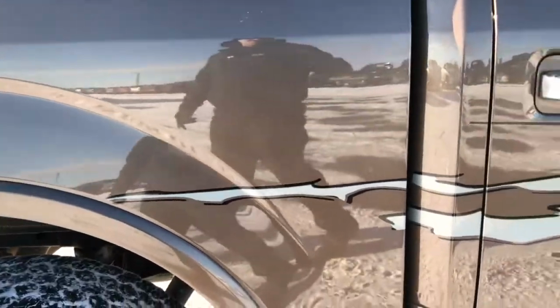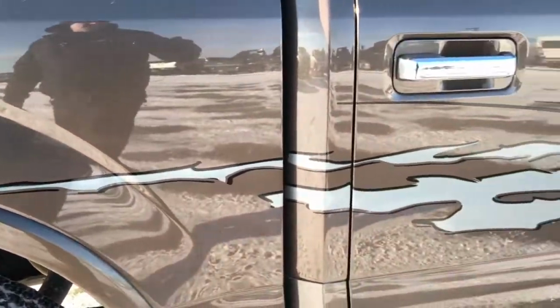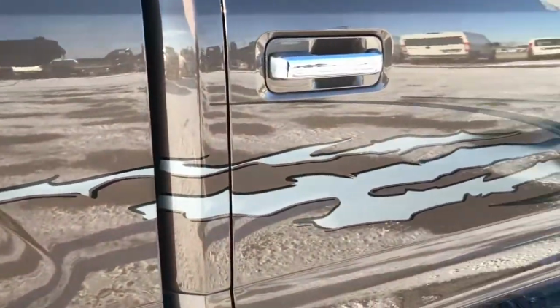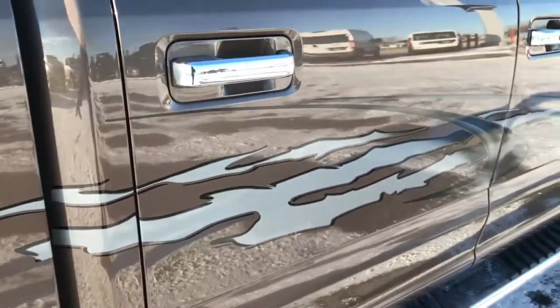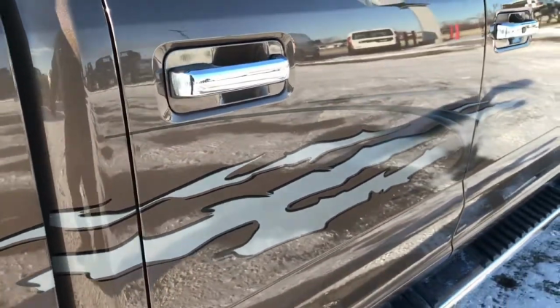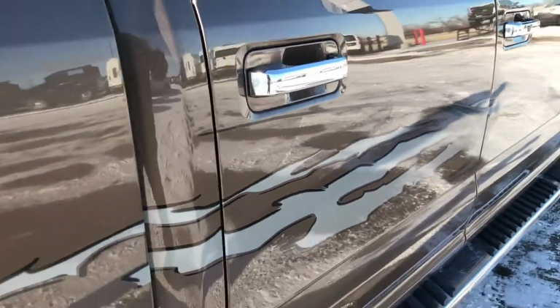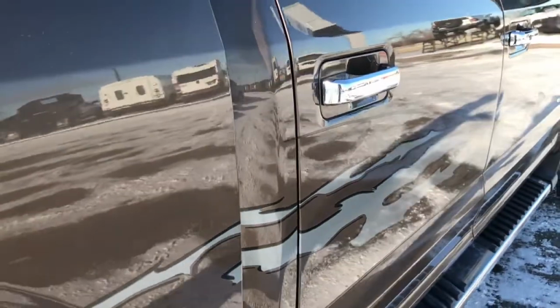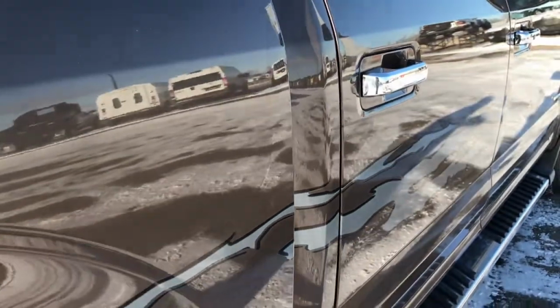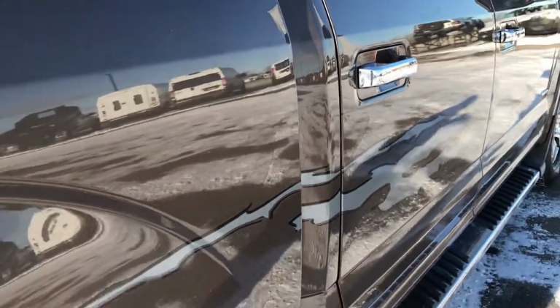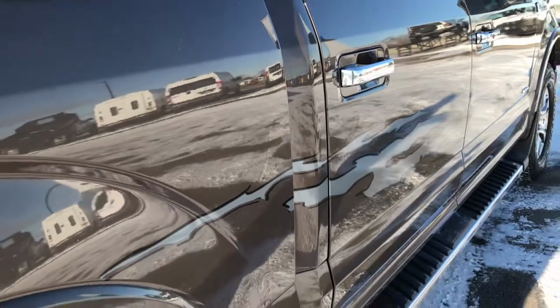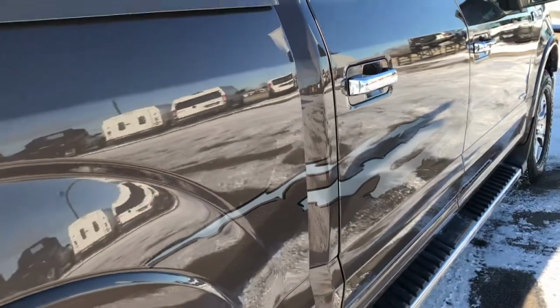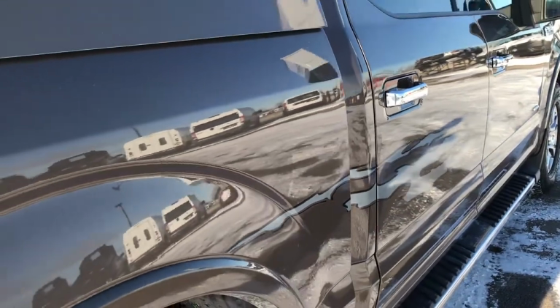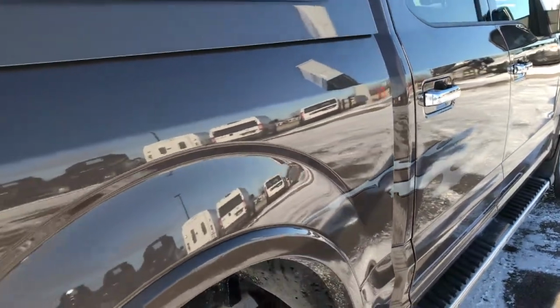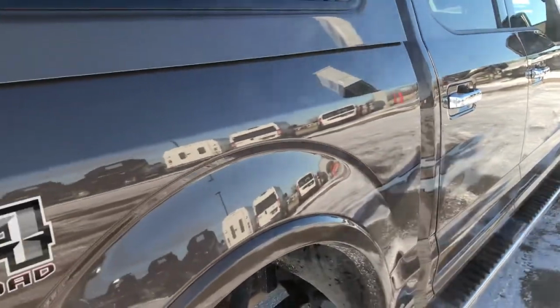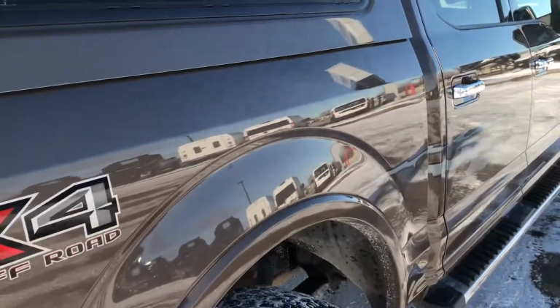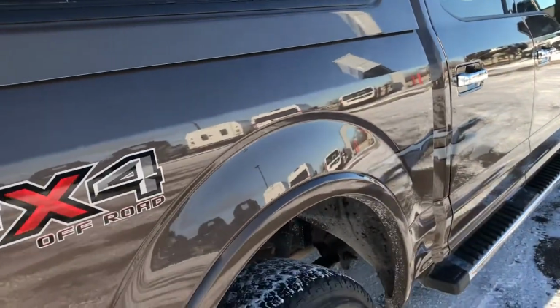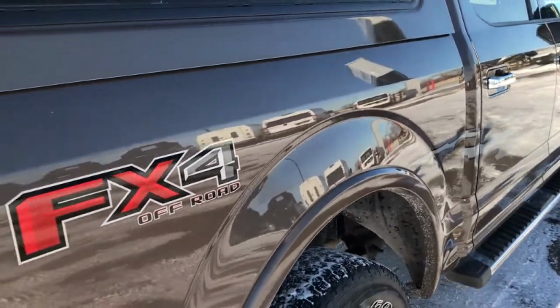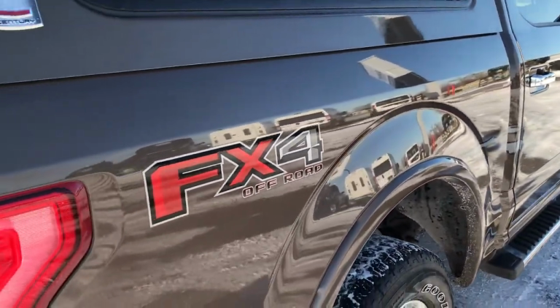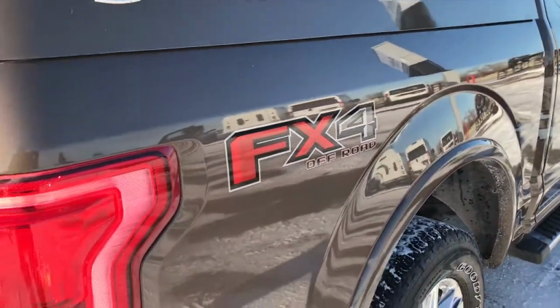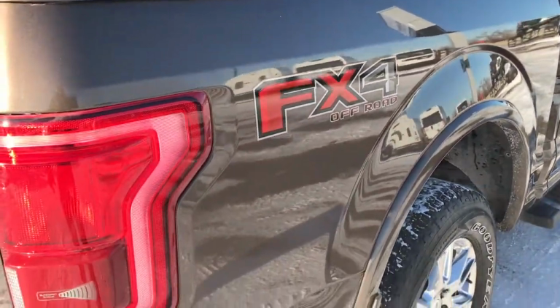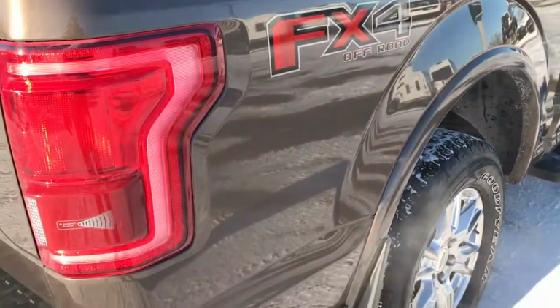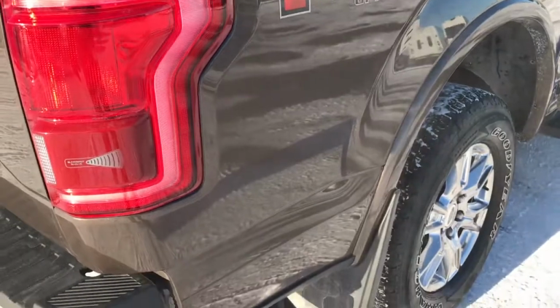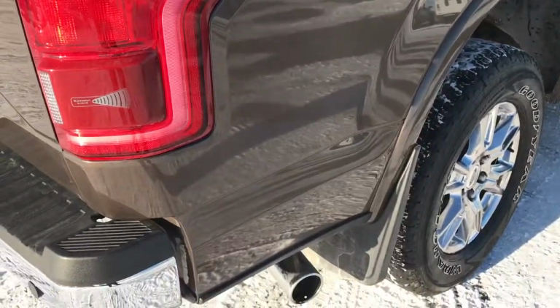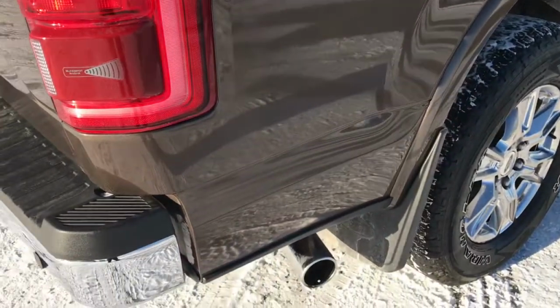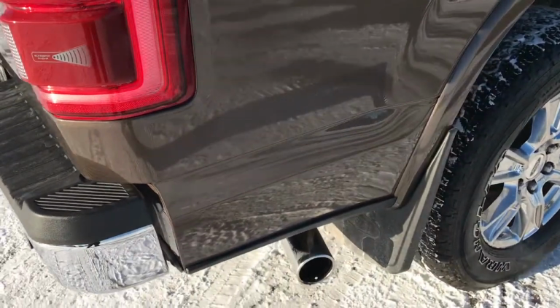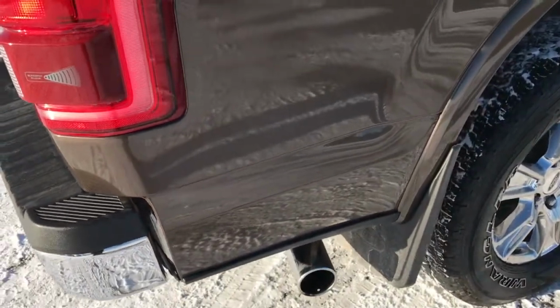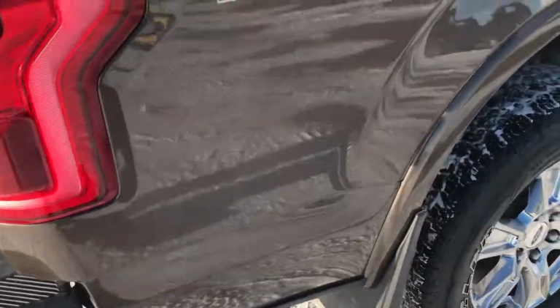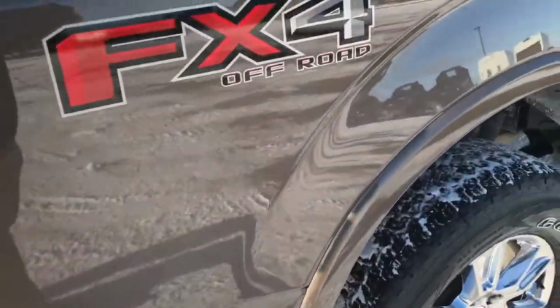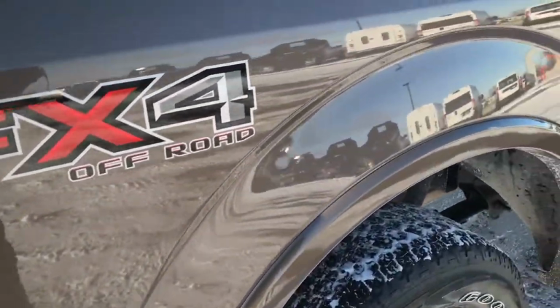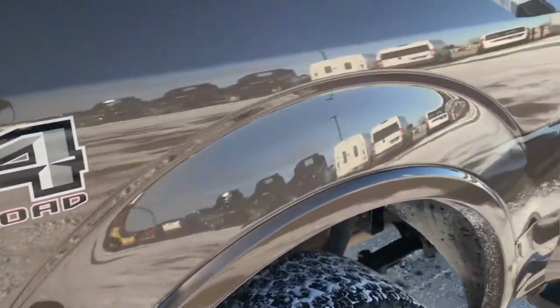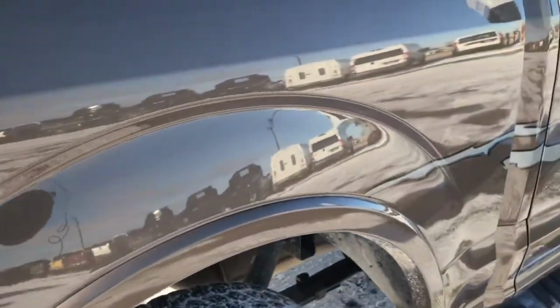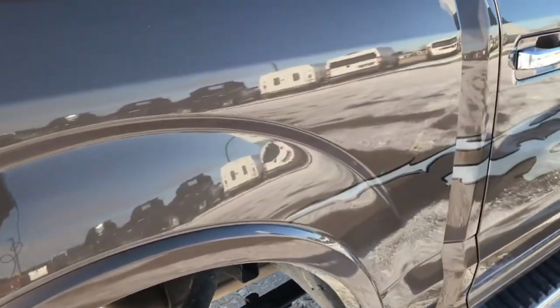These graphics on the side are just decals, not painted on, so if you did not like them you could definitely remove them. This one has the FX4 off-road suspension package which gives you the skid plates and the Rancho shocks.